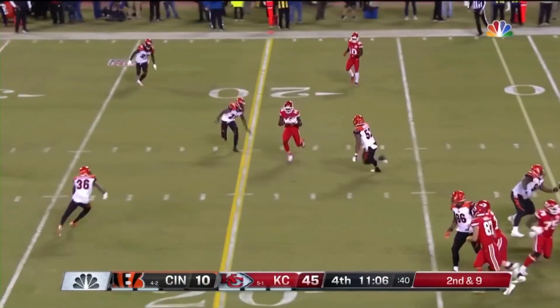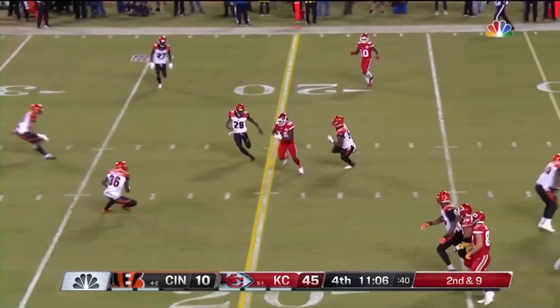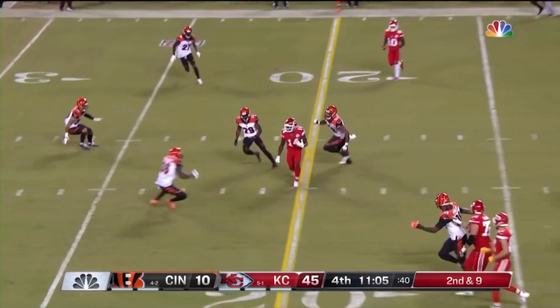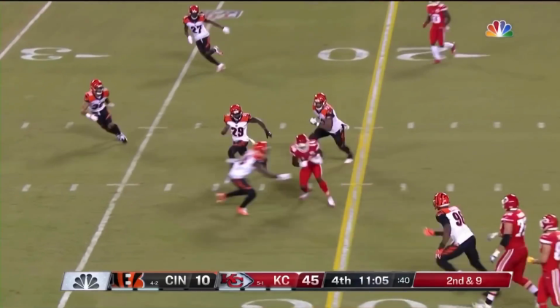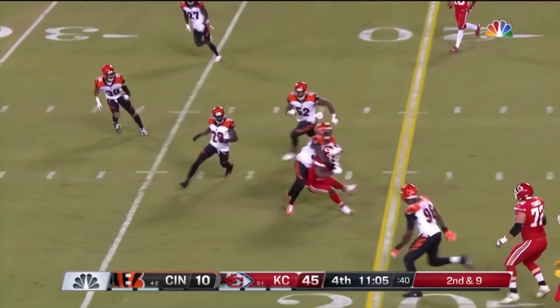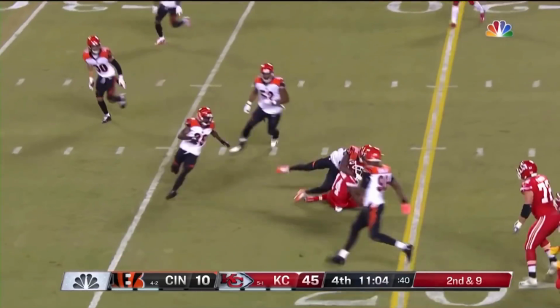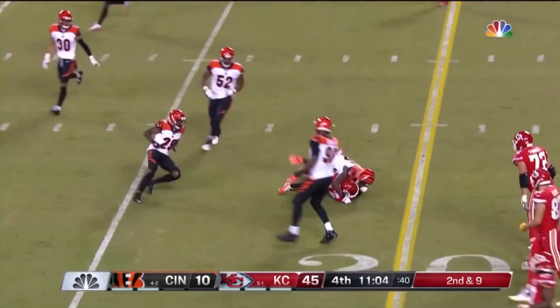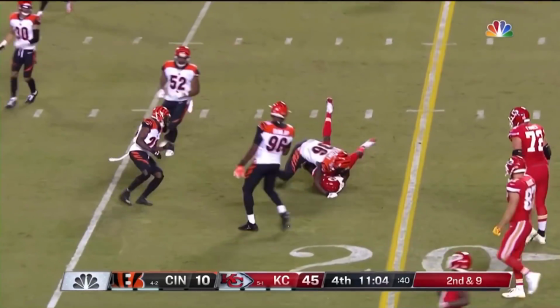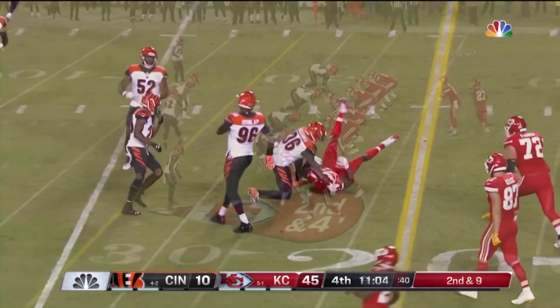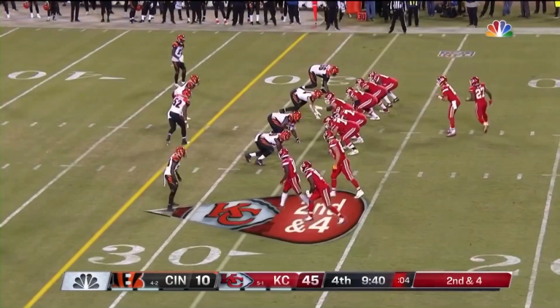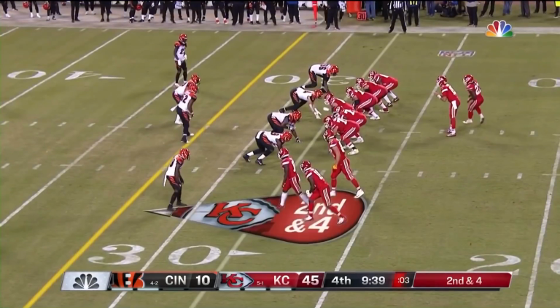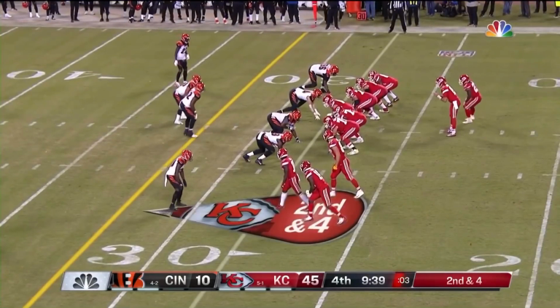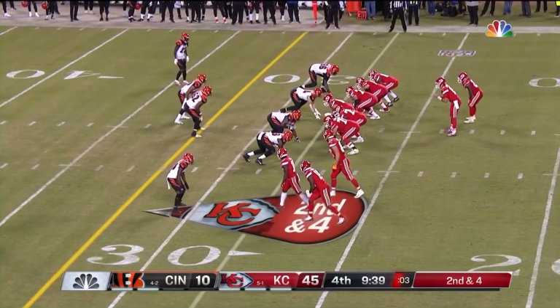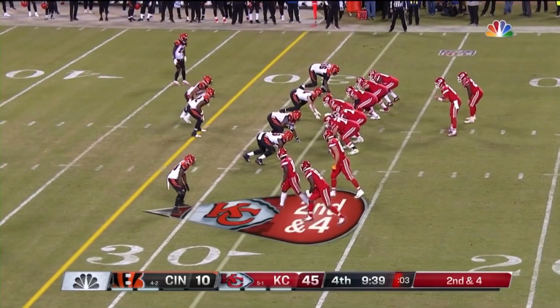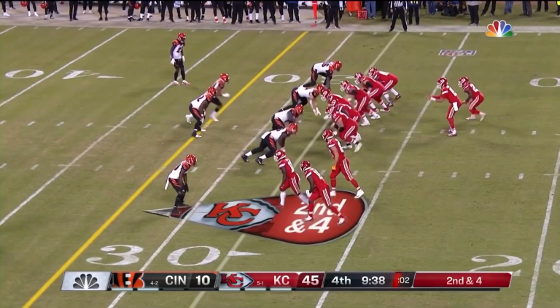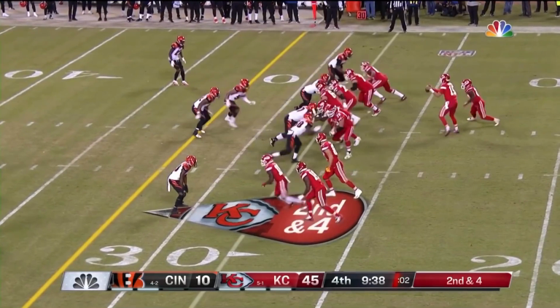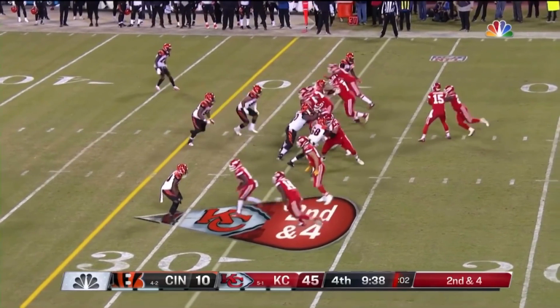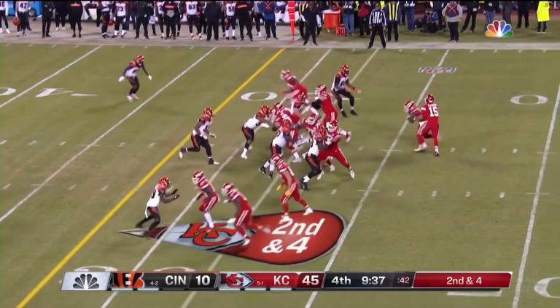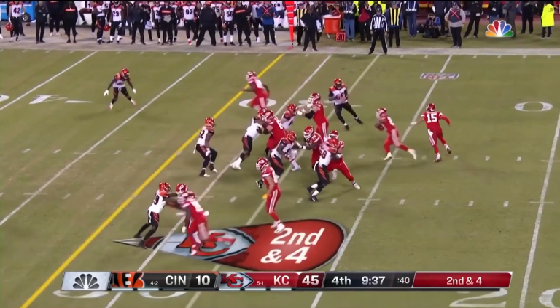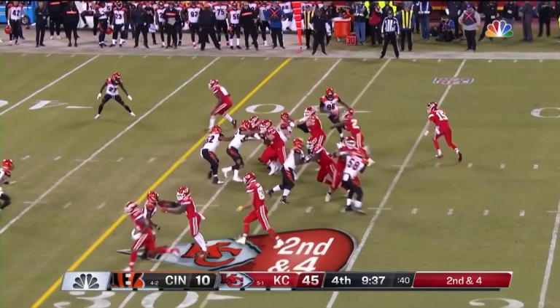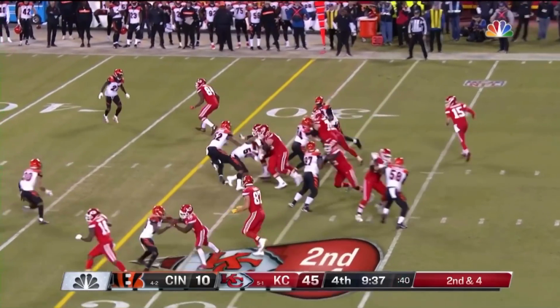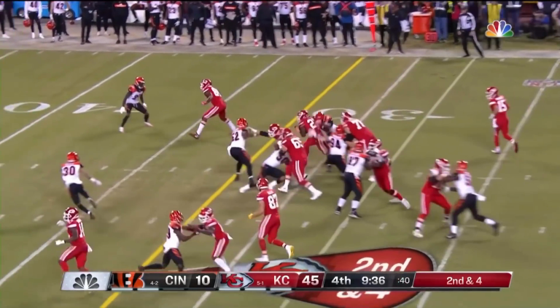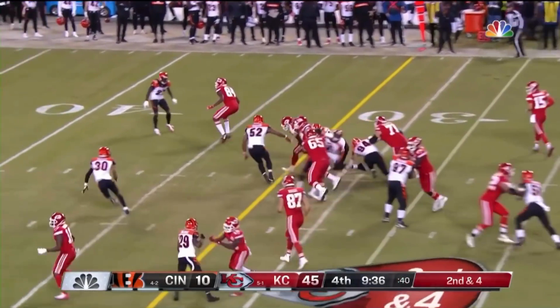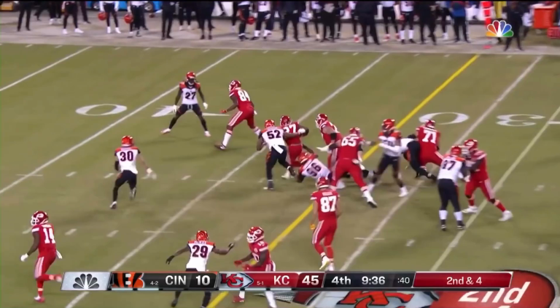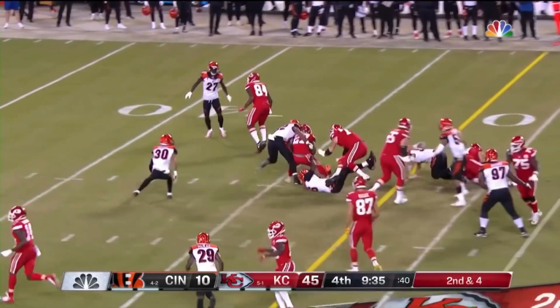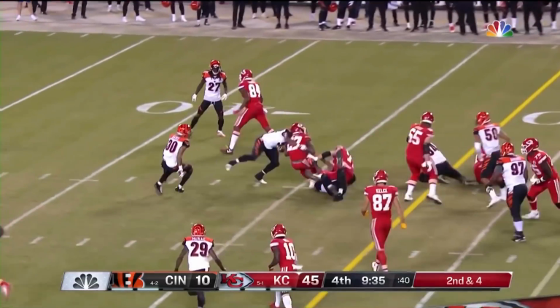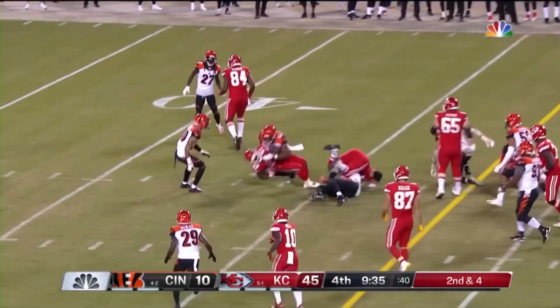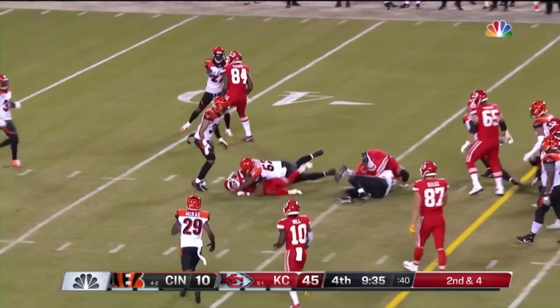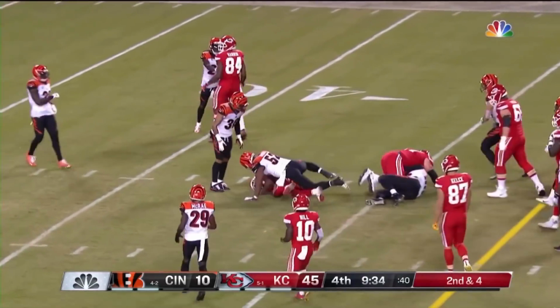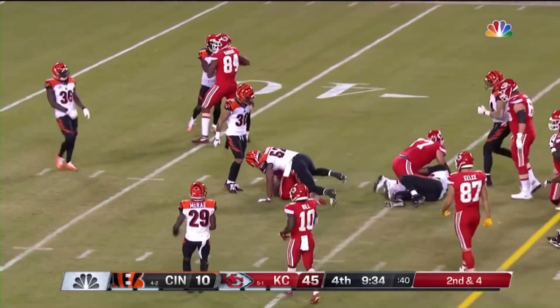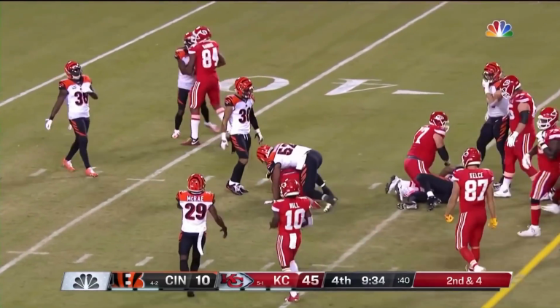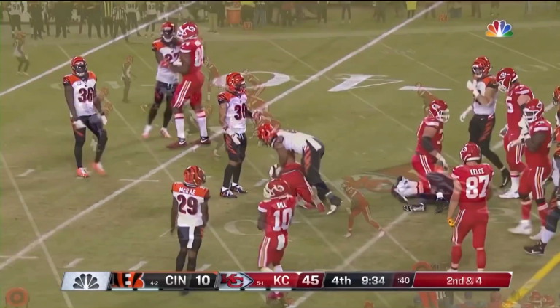Second down on nine. In the hand — throws — and that's caught. And Hunt takes the ball for a first down.